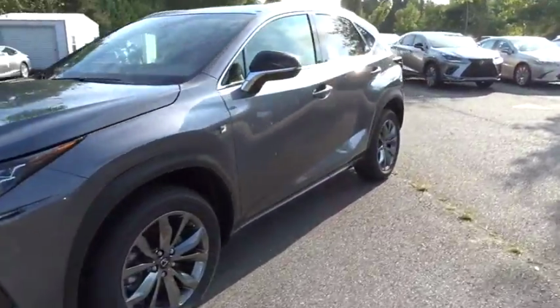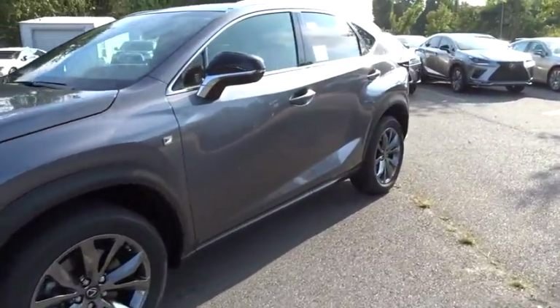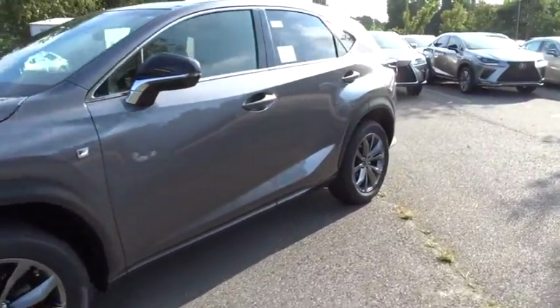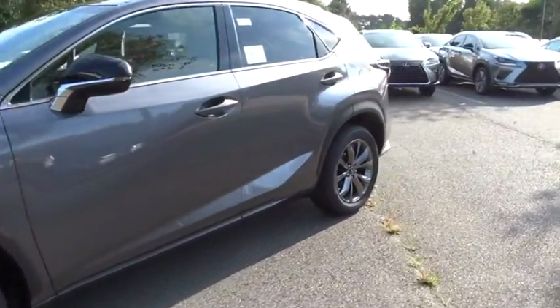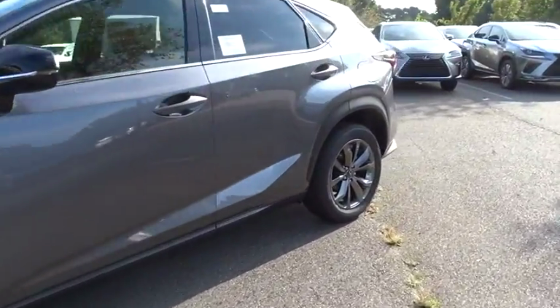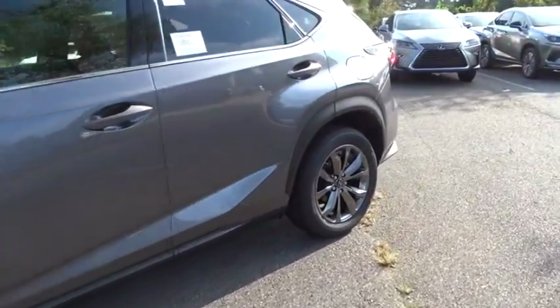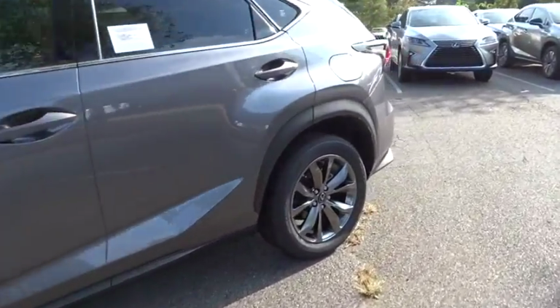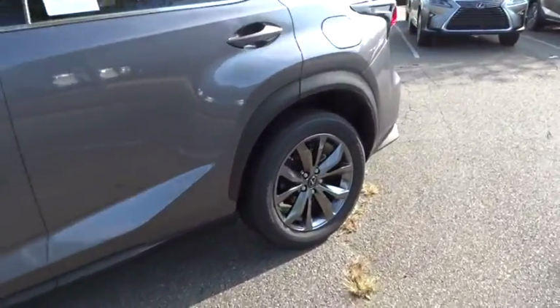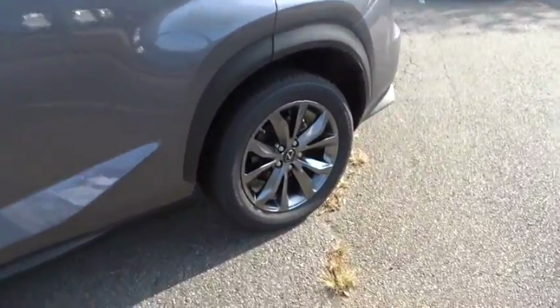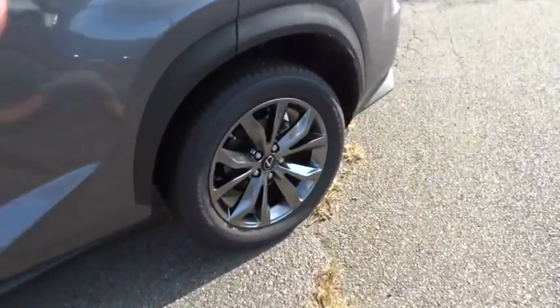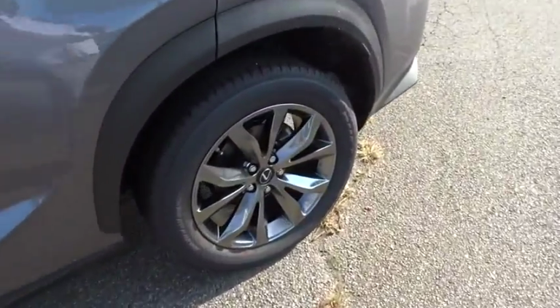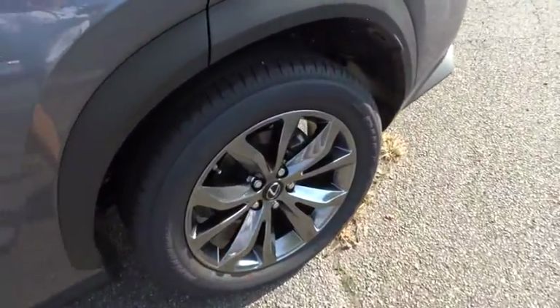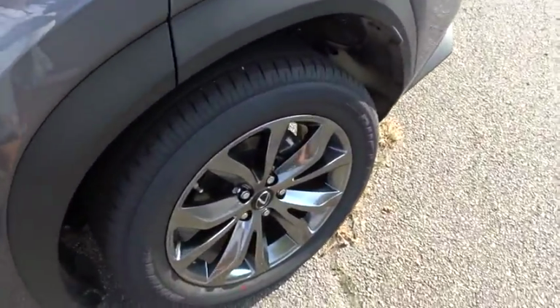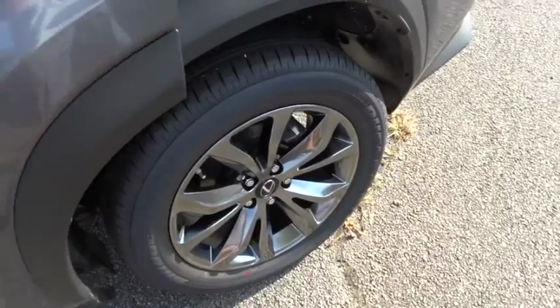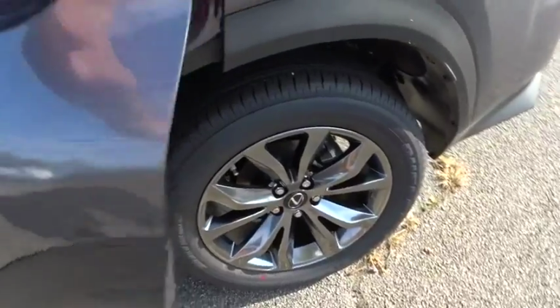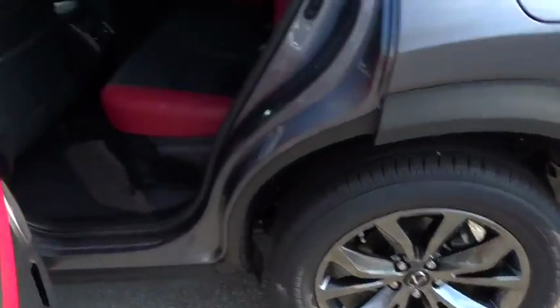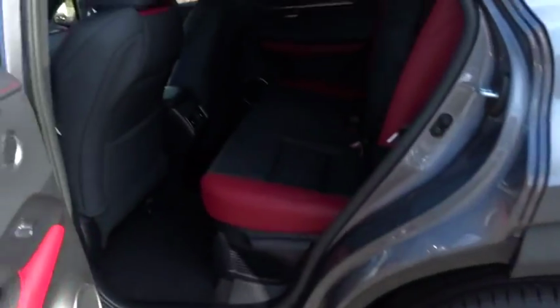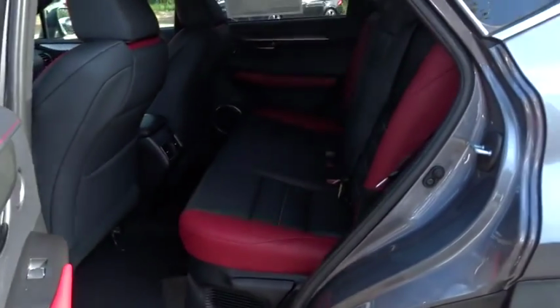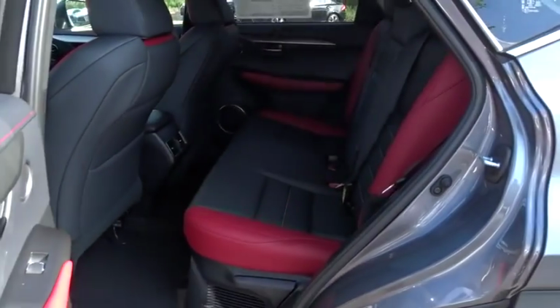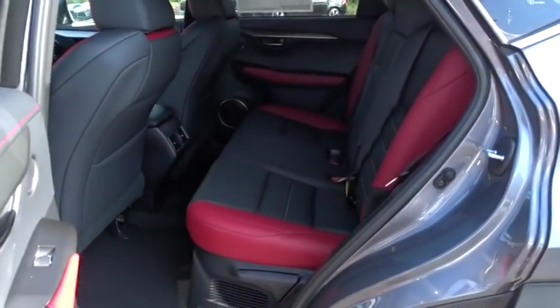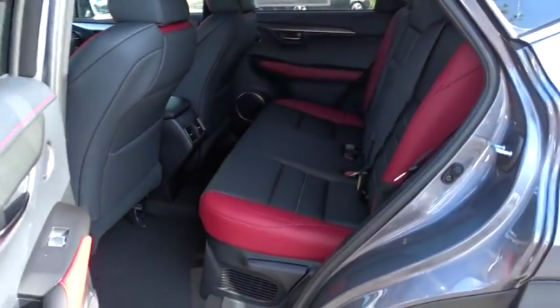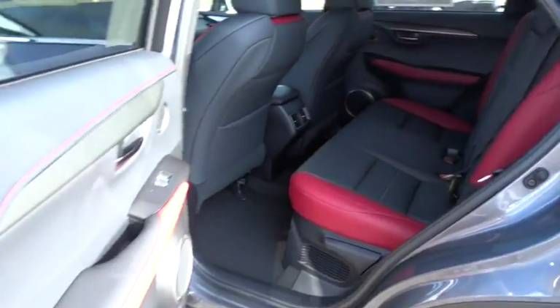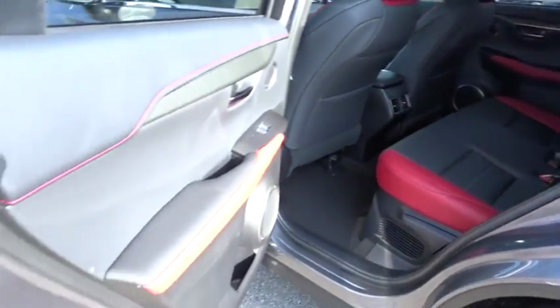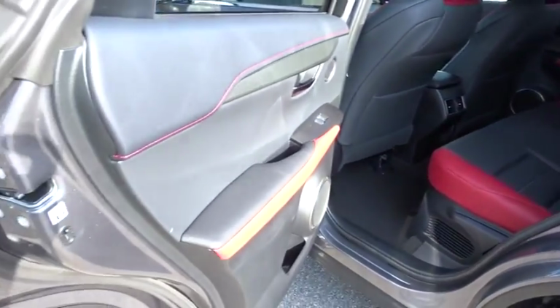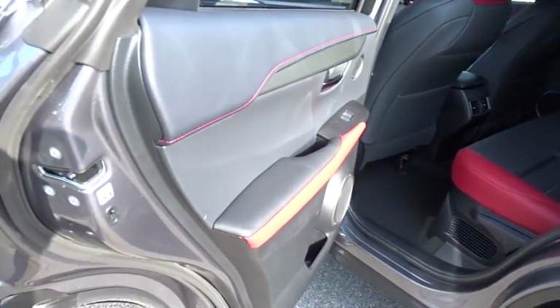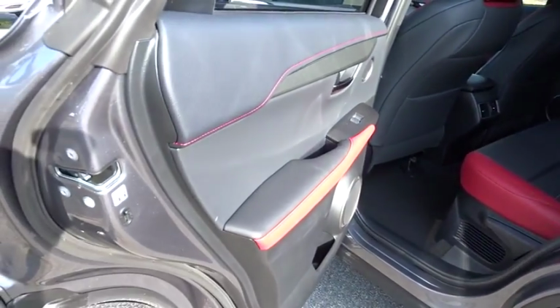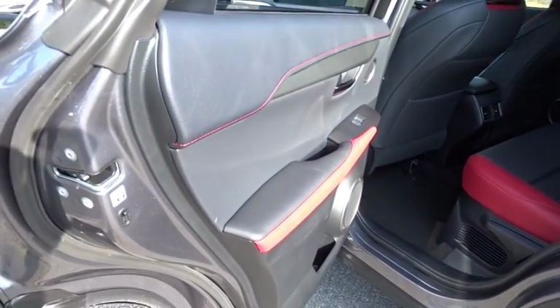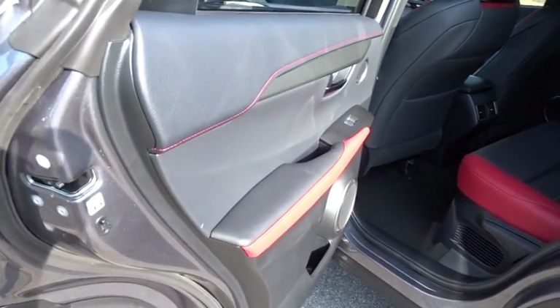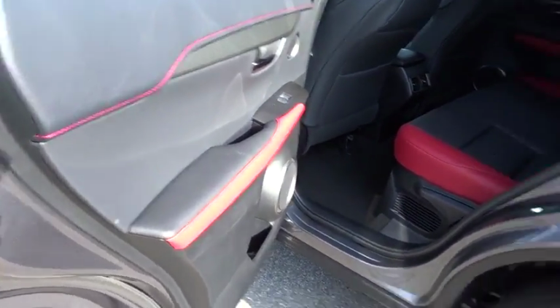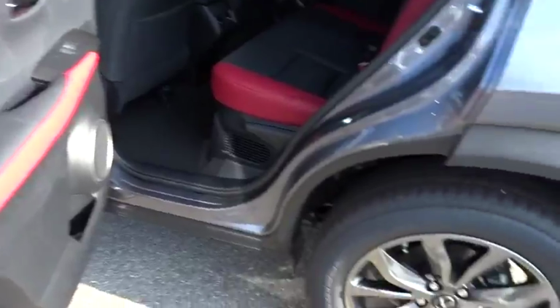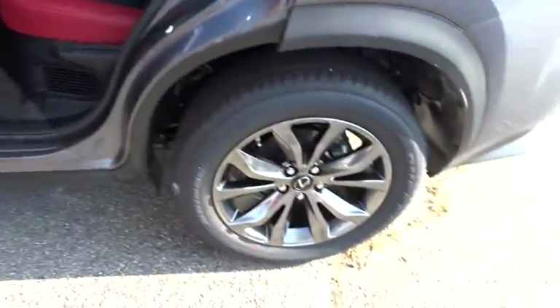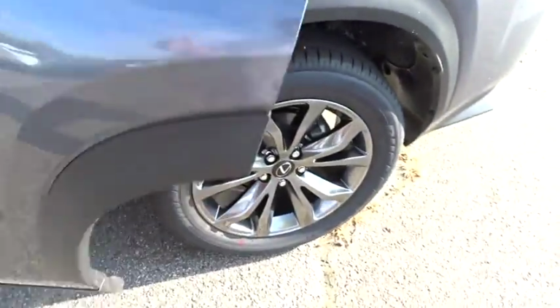Here are some of this vehicle's great options: lane departure warning, stability control, traction control, keyless entry, anti-lock braking system, steering wheel audio controls.